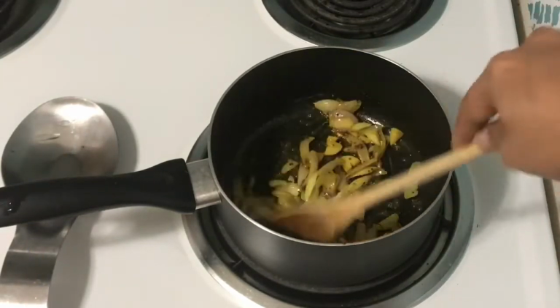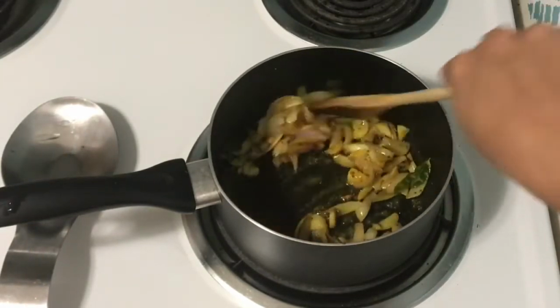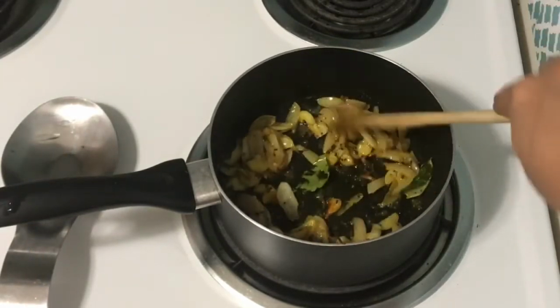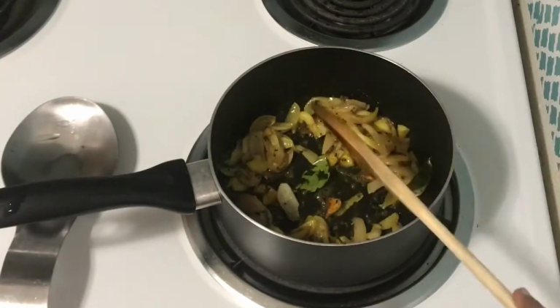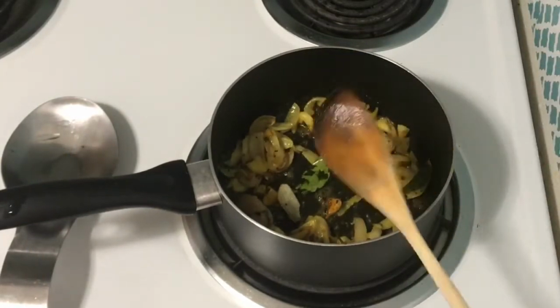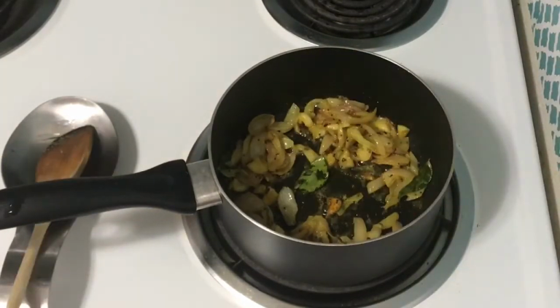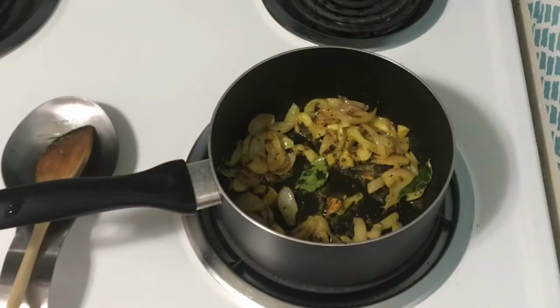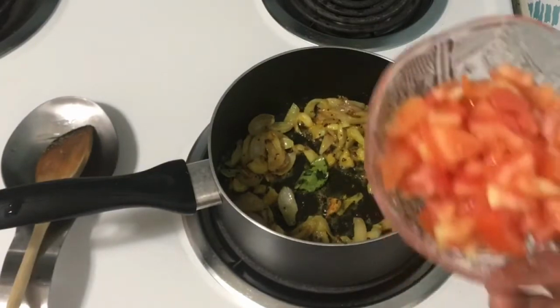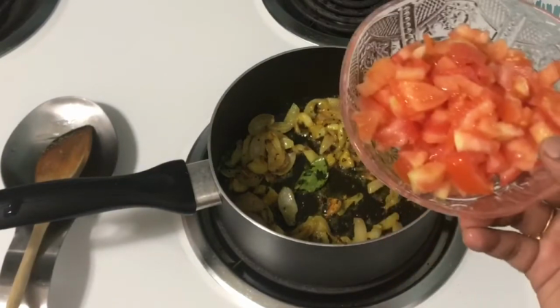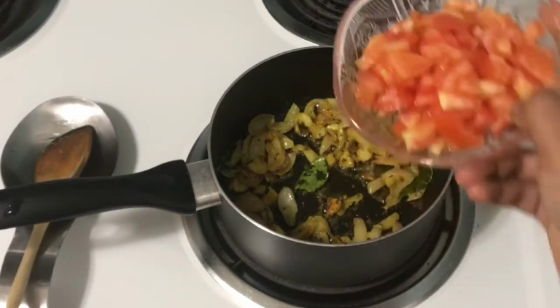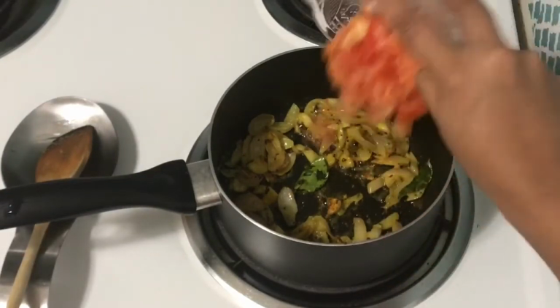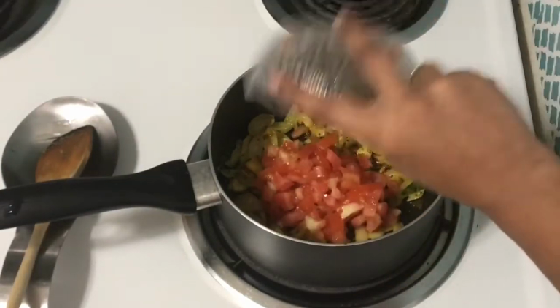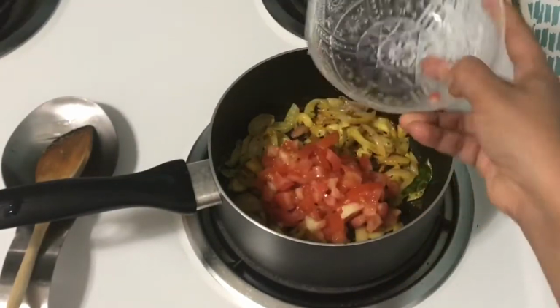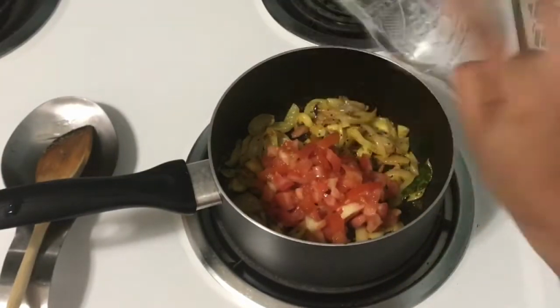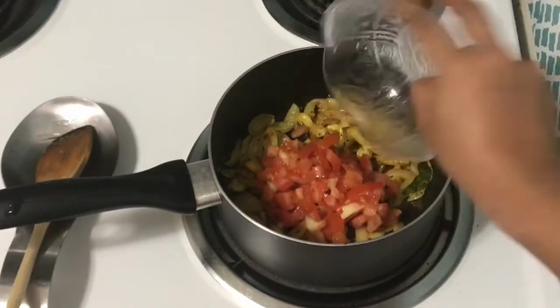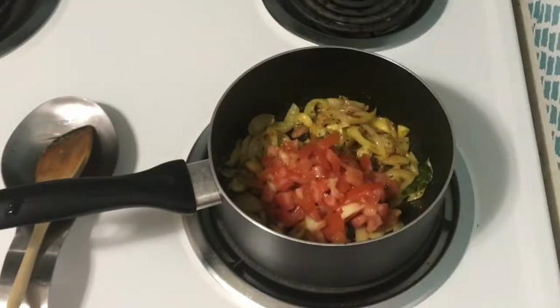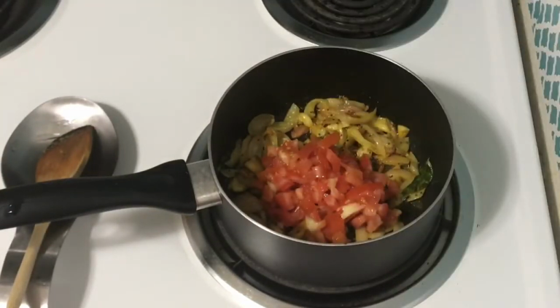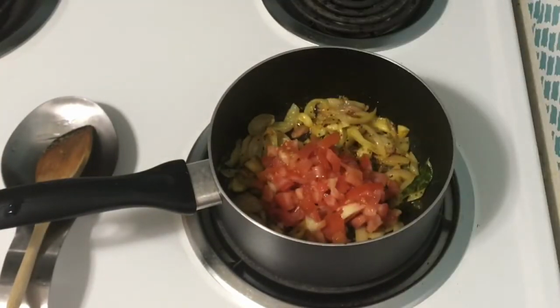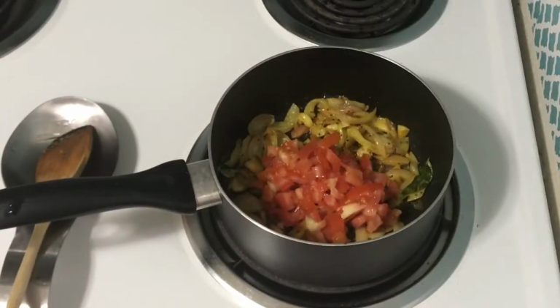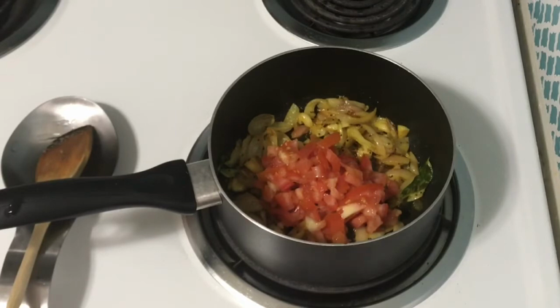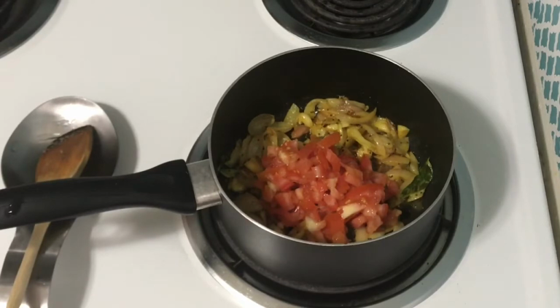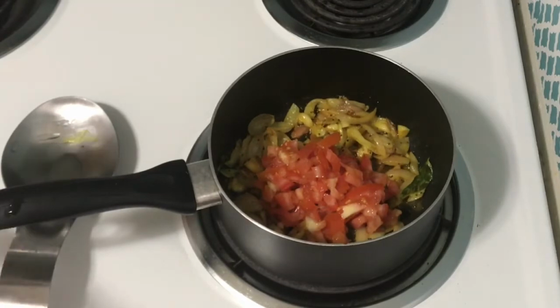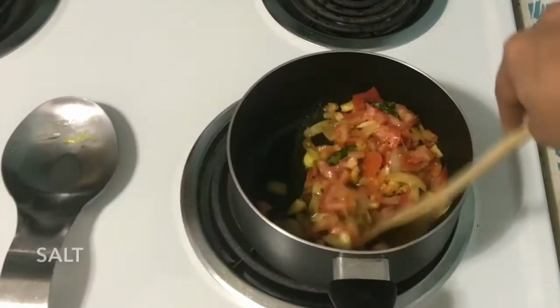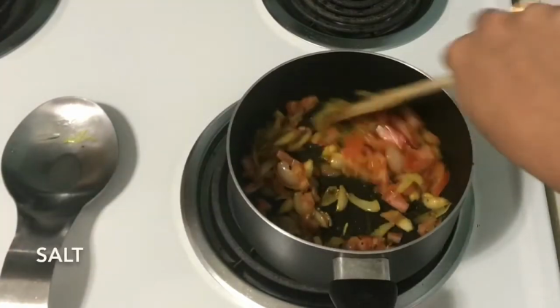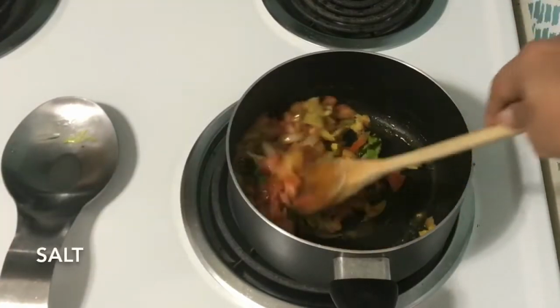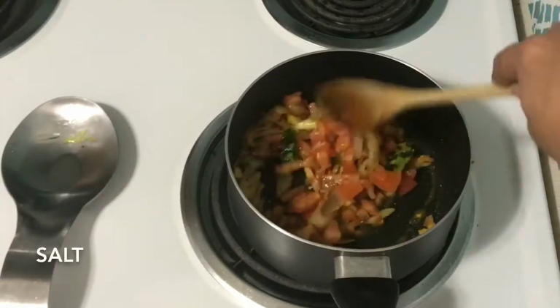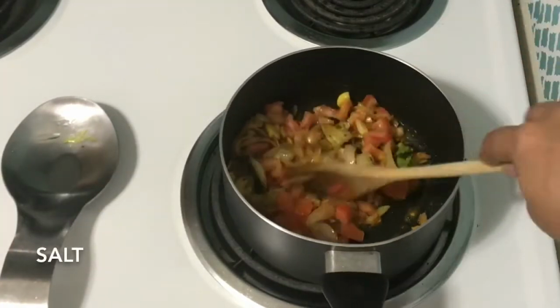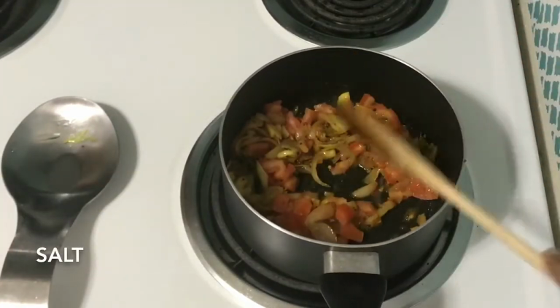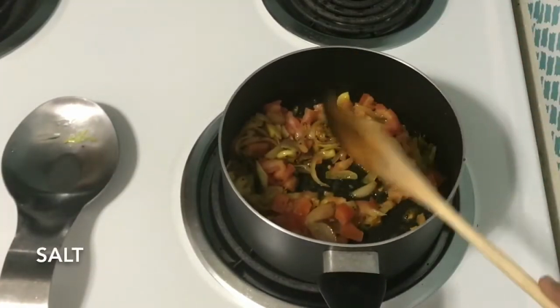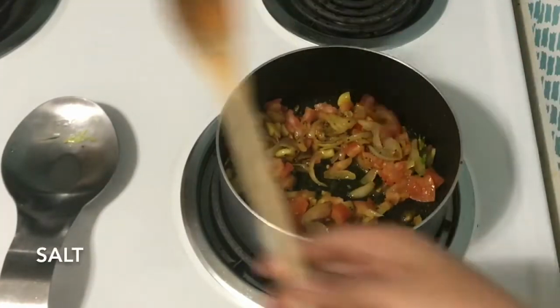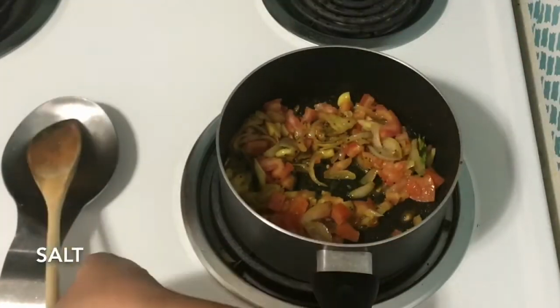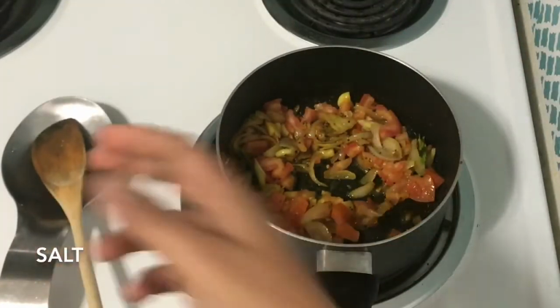Mix it with a nice mix. Then cut a thick layer — make sure it is soft.